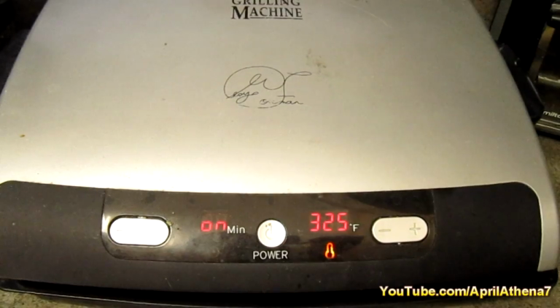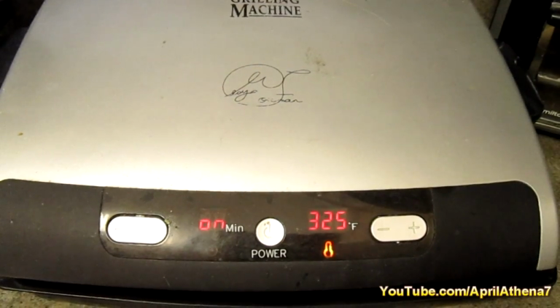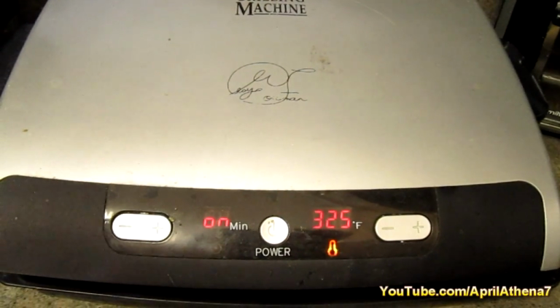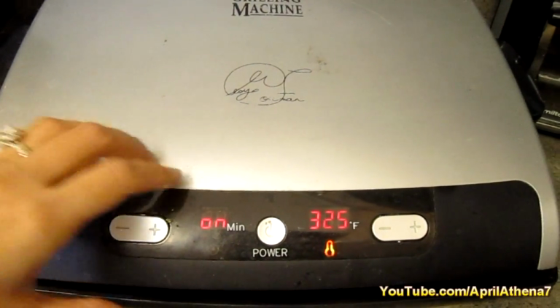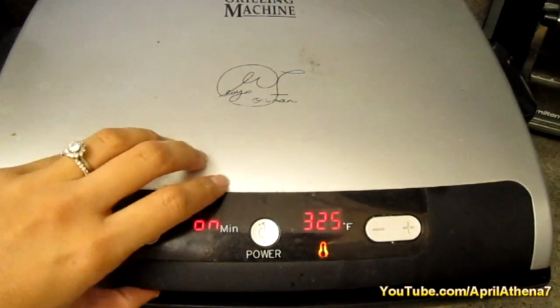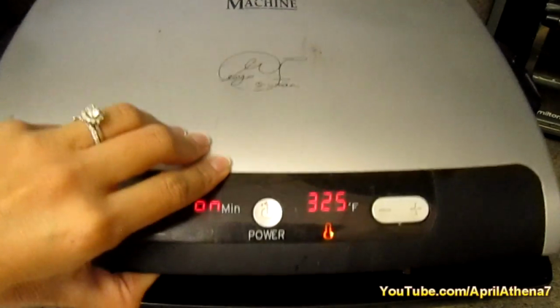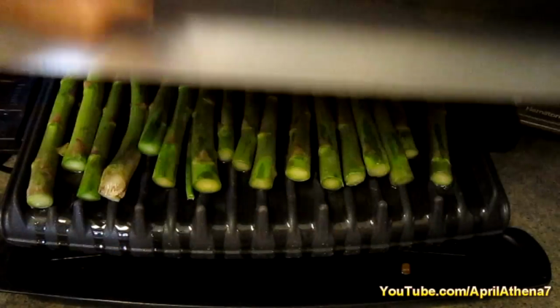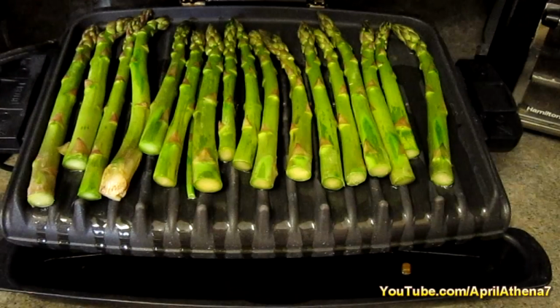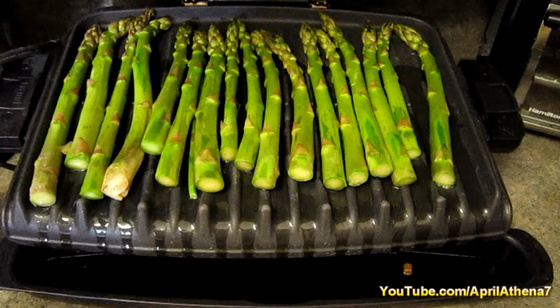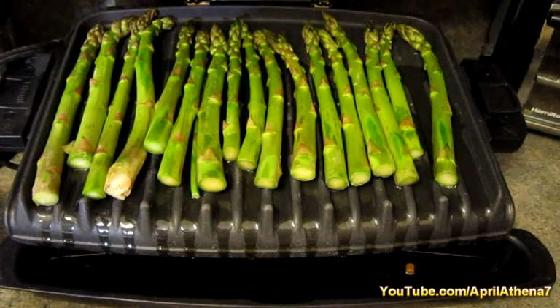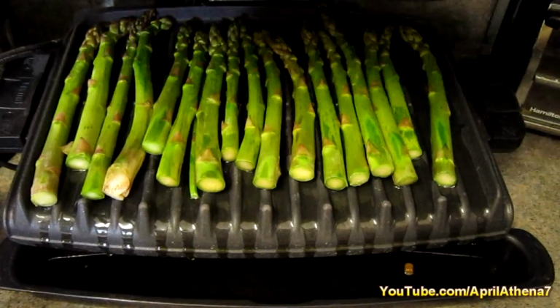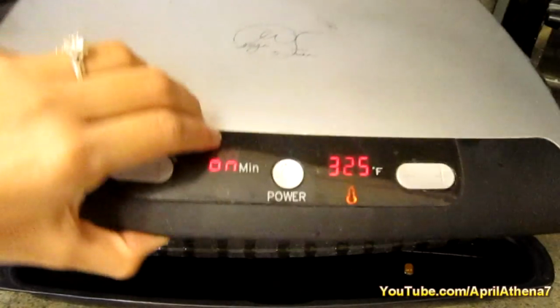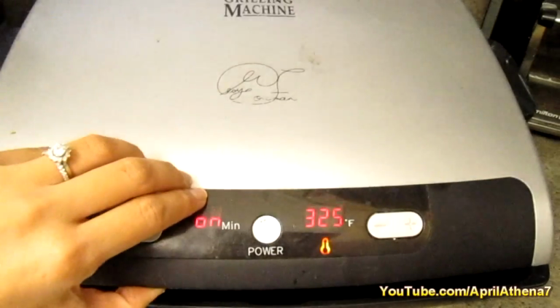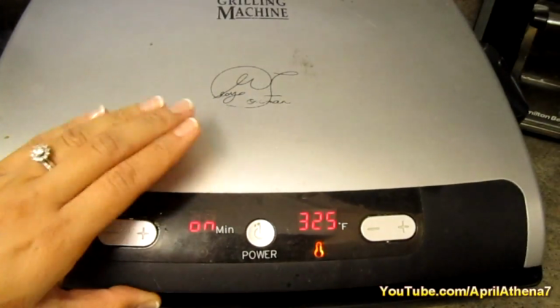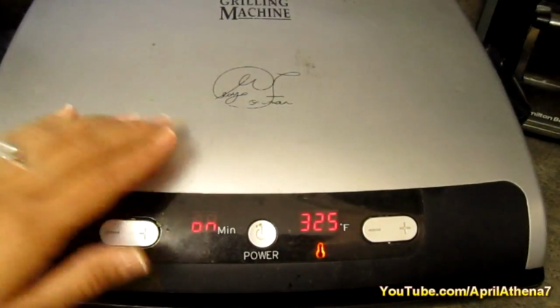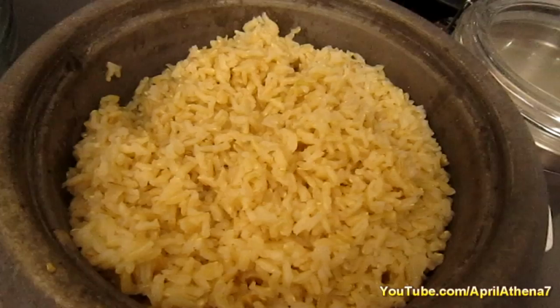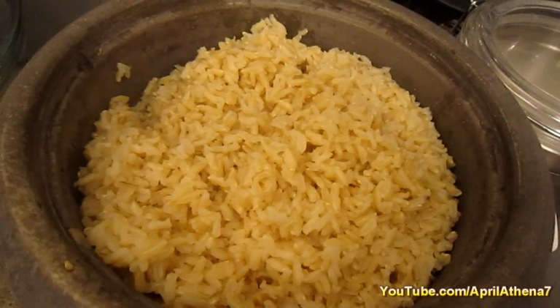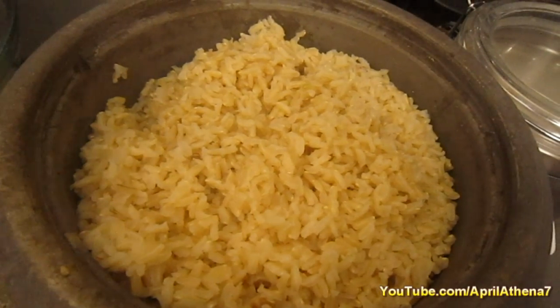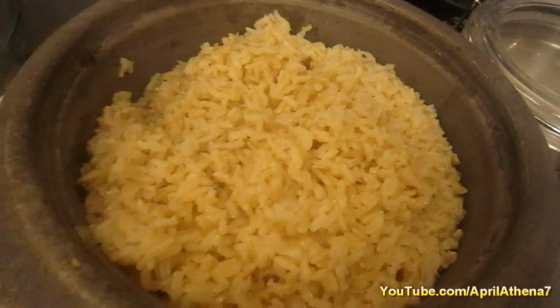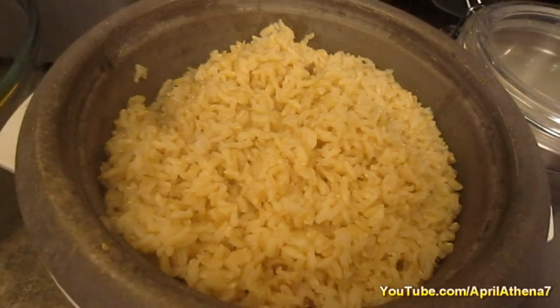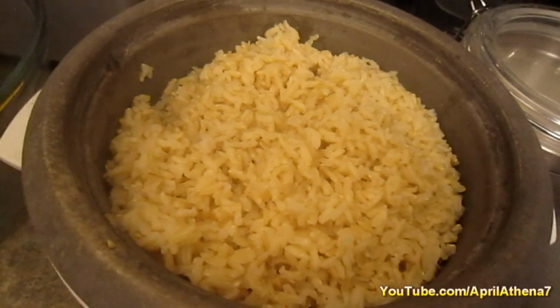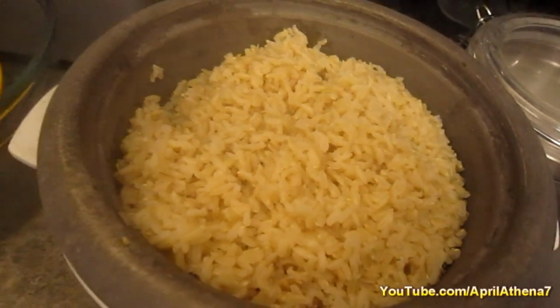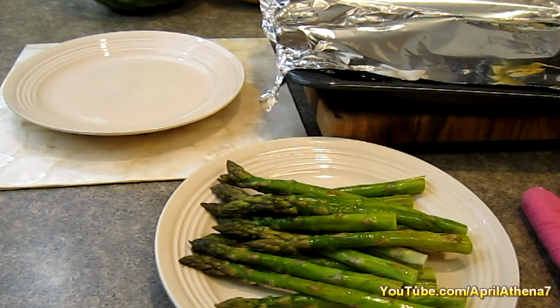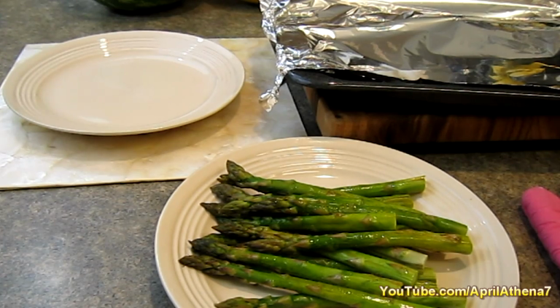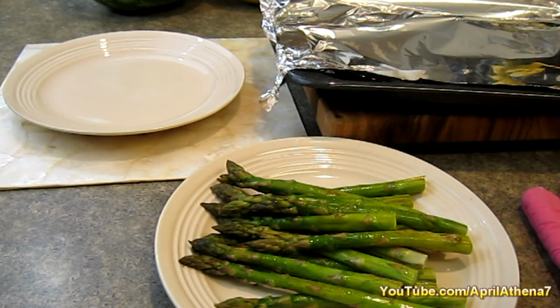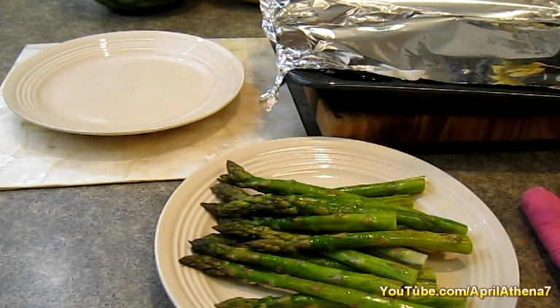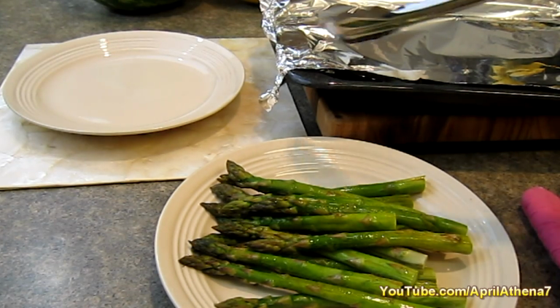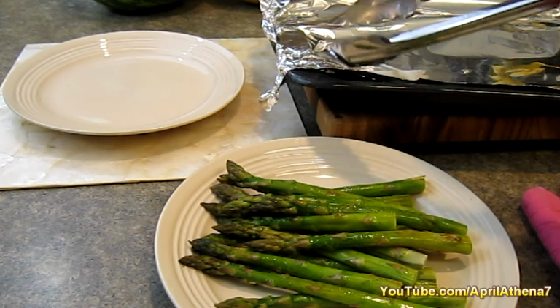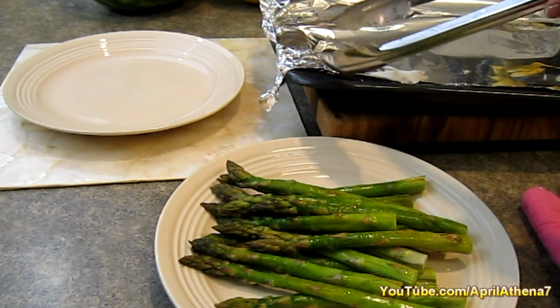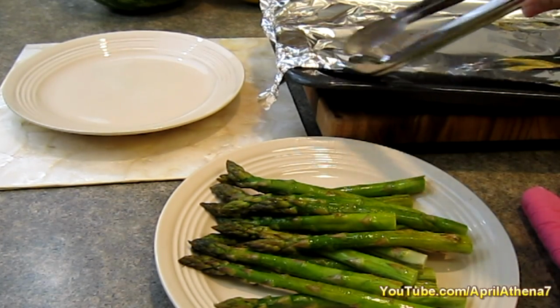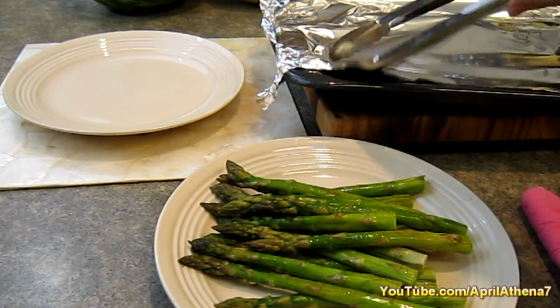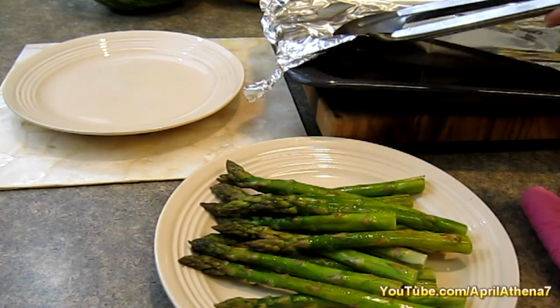I'm grilling some asparagus with extra virgin olive oil using my George Foreman grill, and I made some brown rice using my rice cooker. Alright, the fish looks ready — just remove the foil.